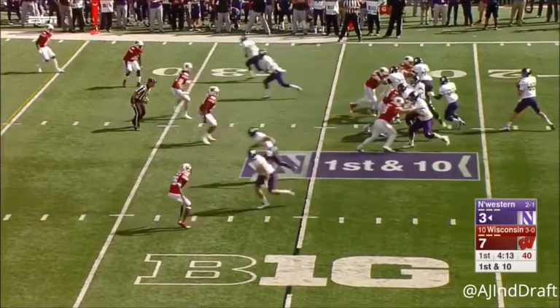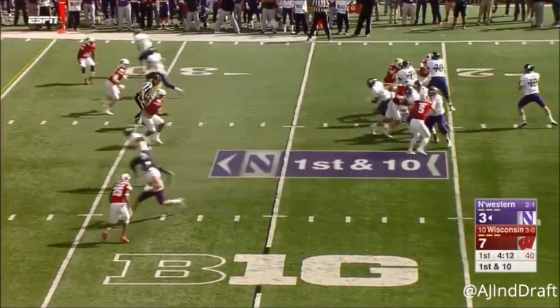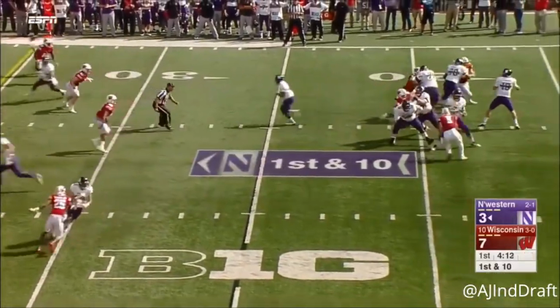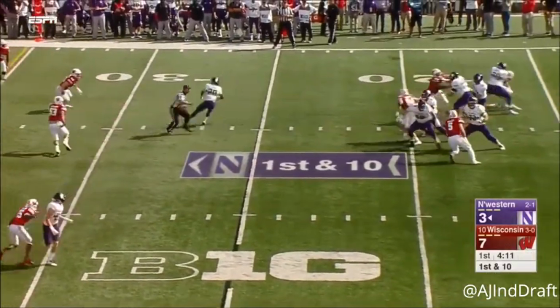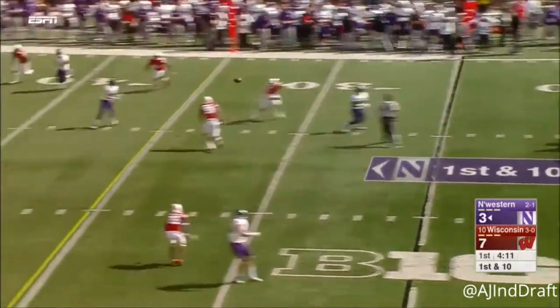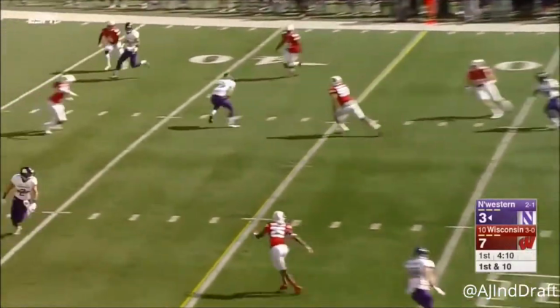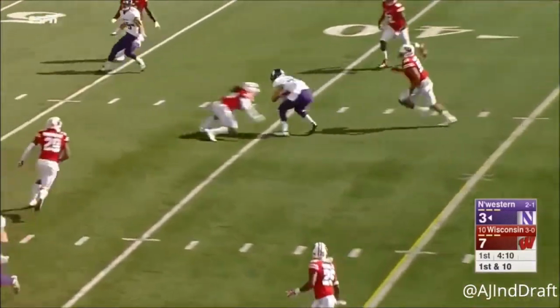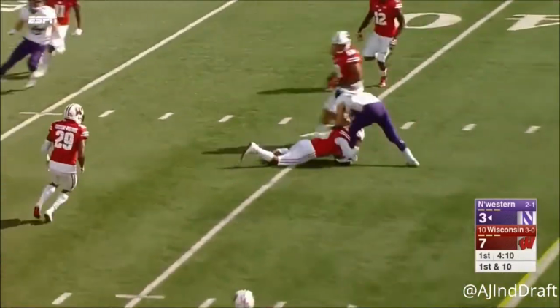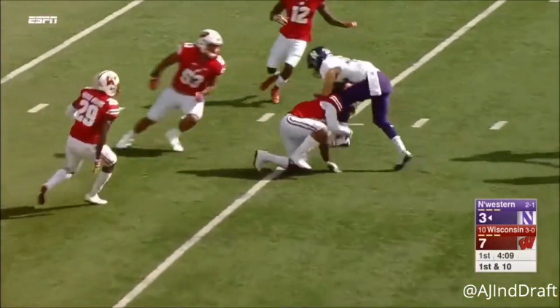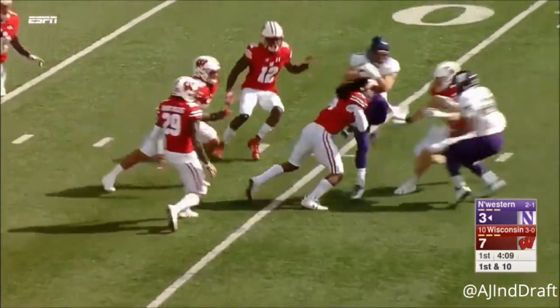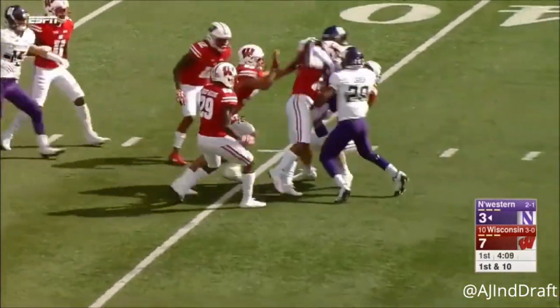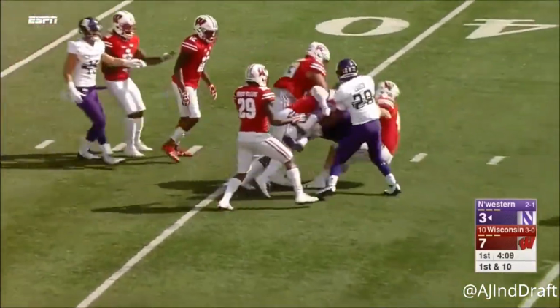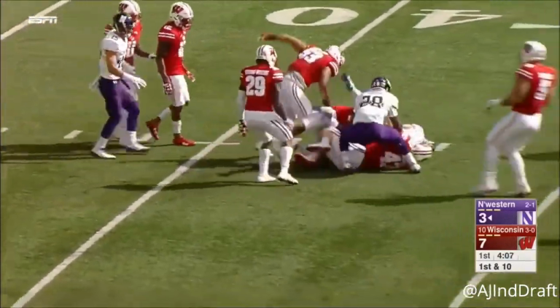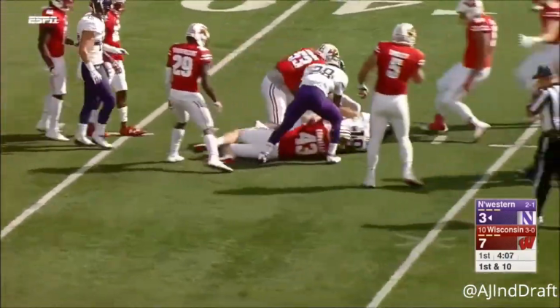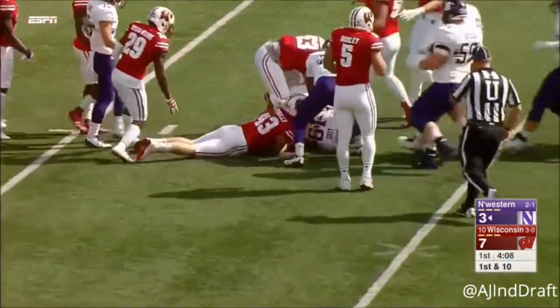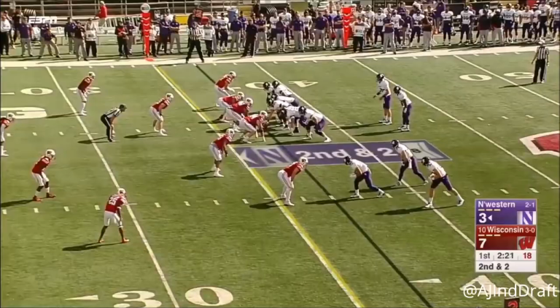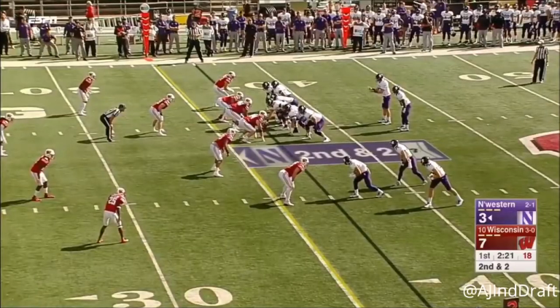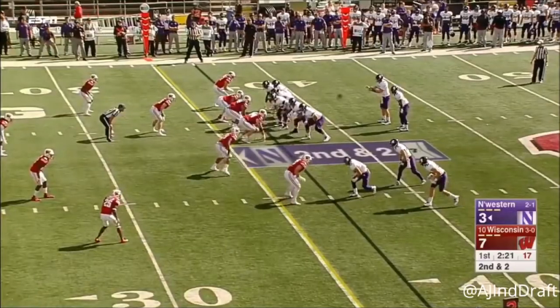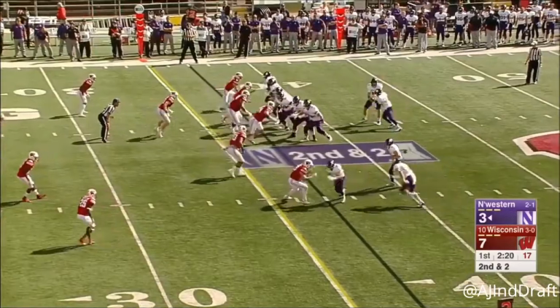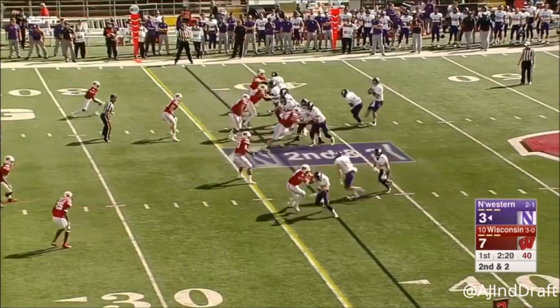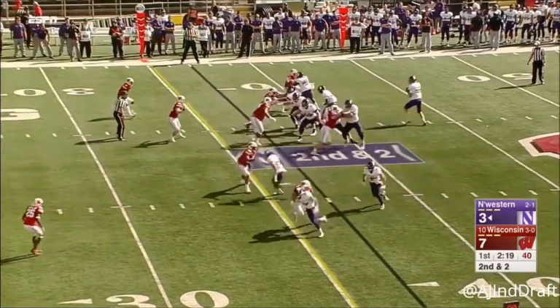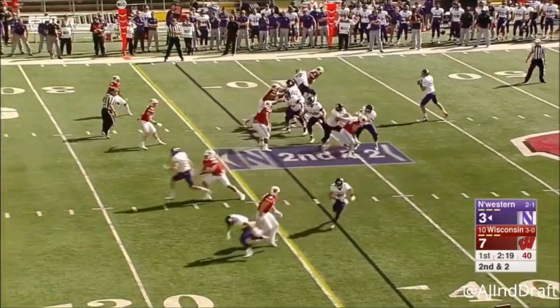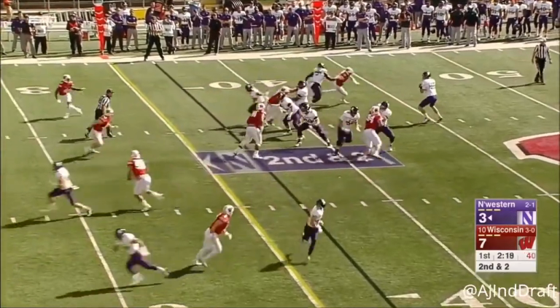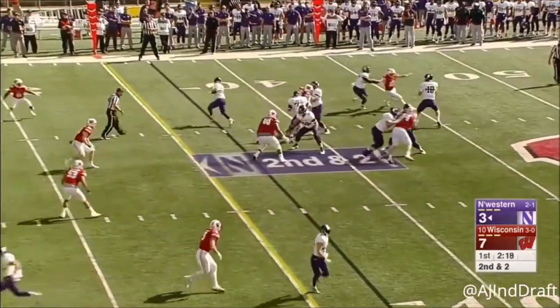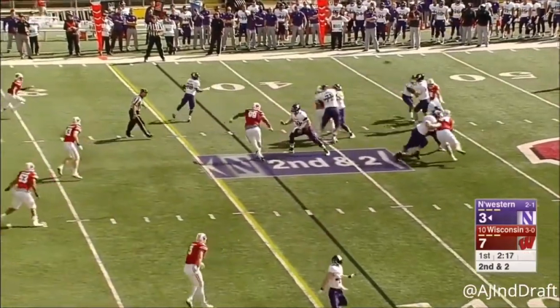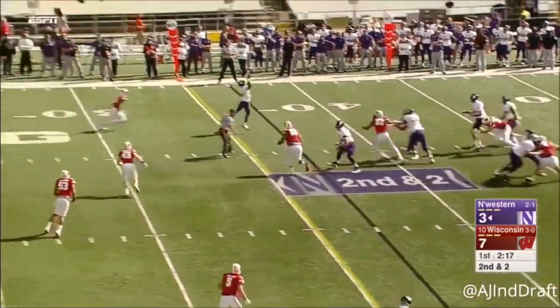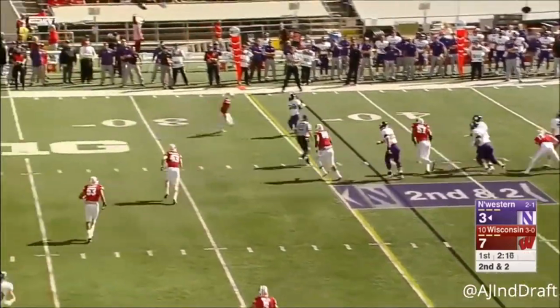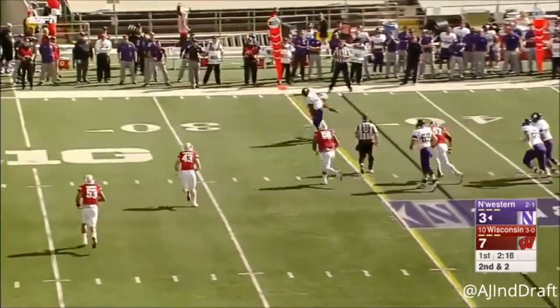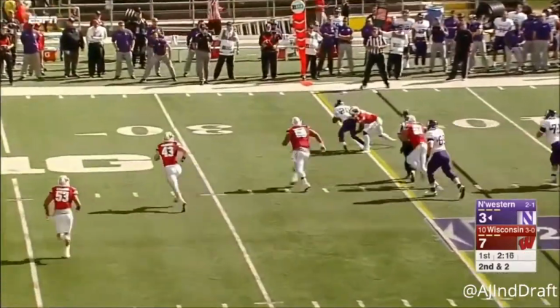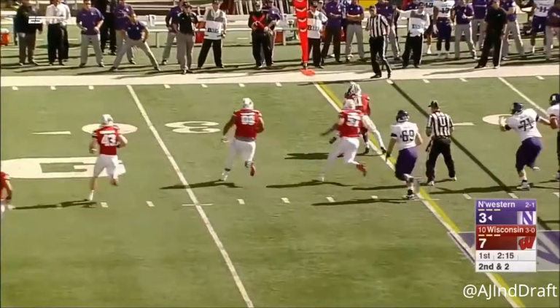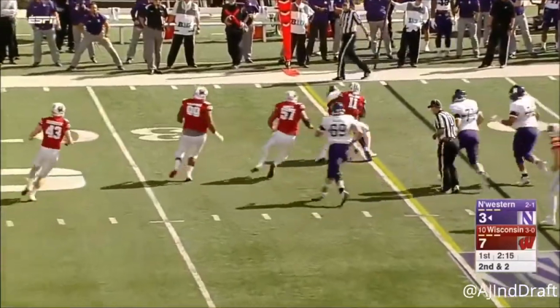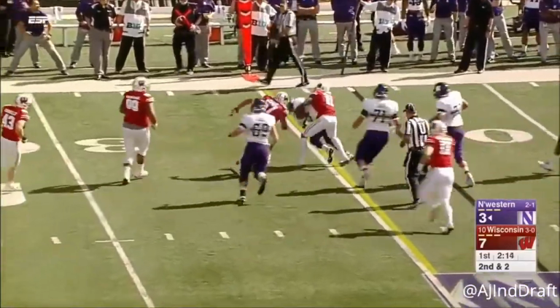Clayton Thorson back to work, over the middle, on time — a strike to Riley Lees for 15 yards. And they stay with the redshirt freshman at tailback.